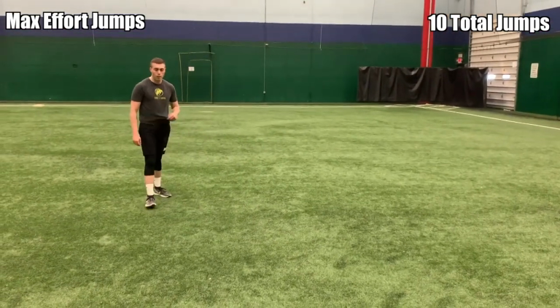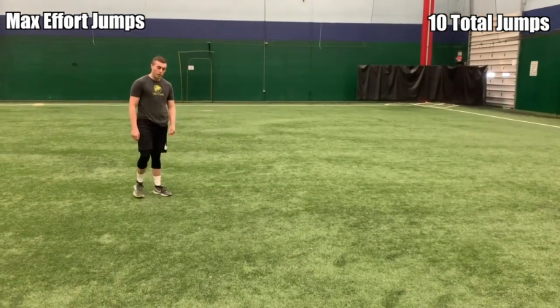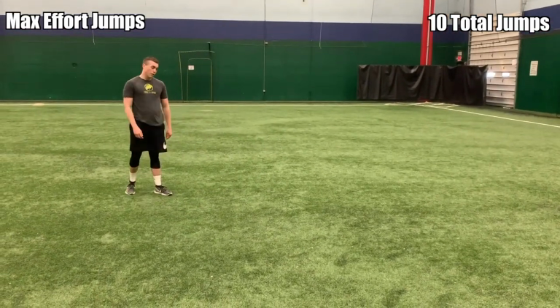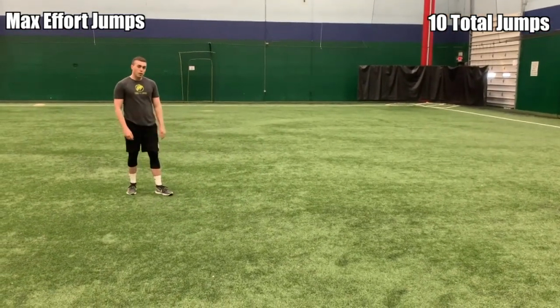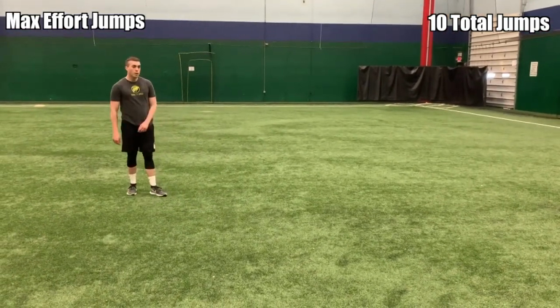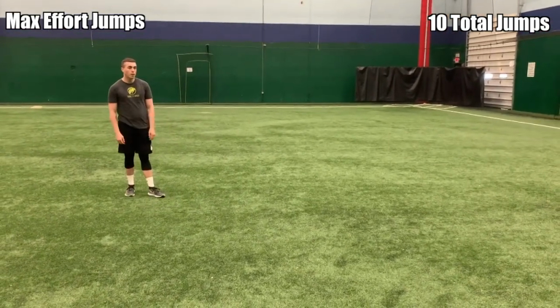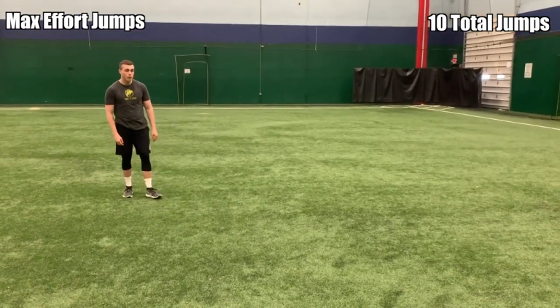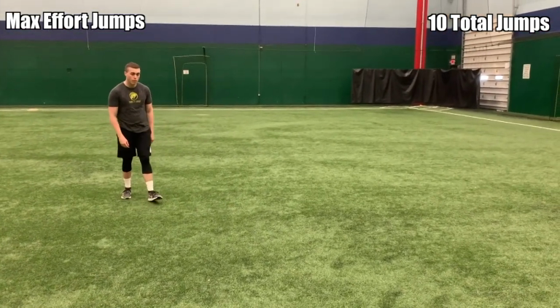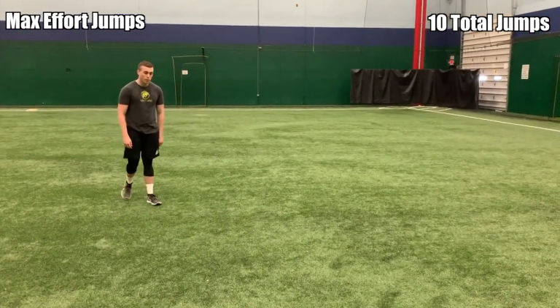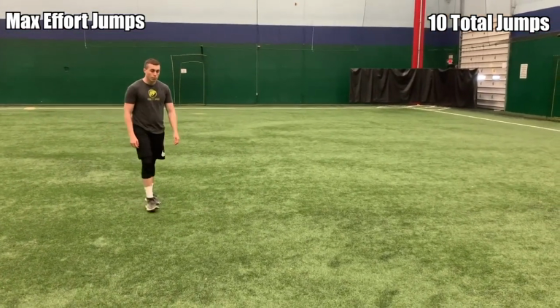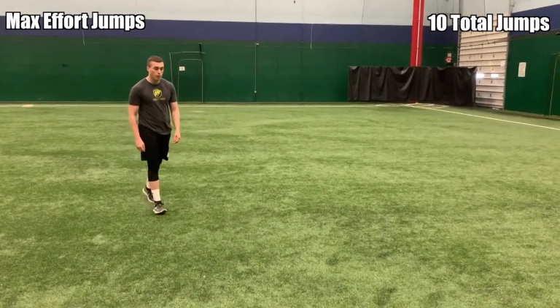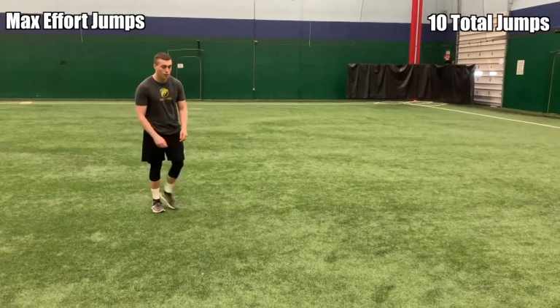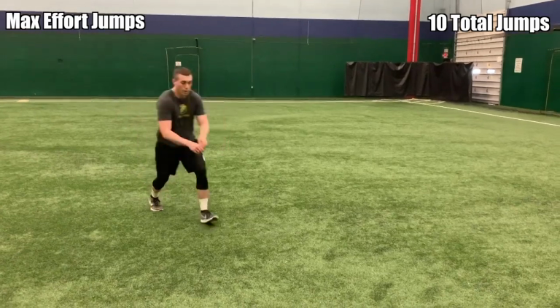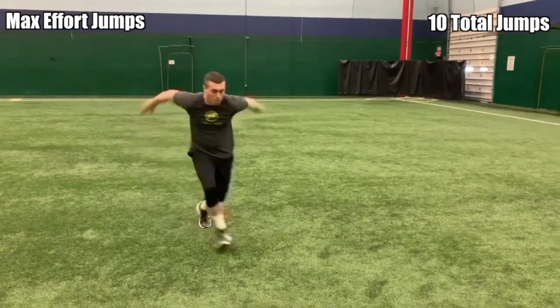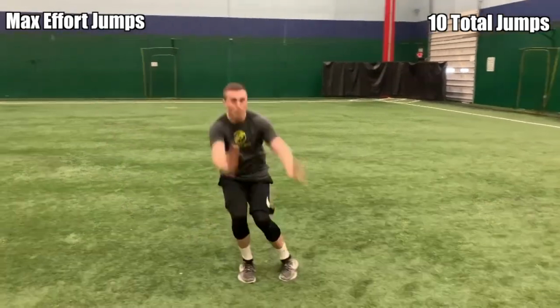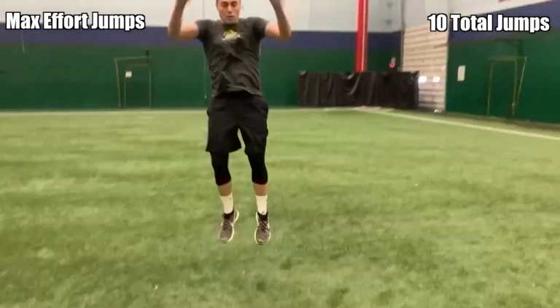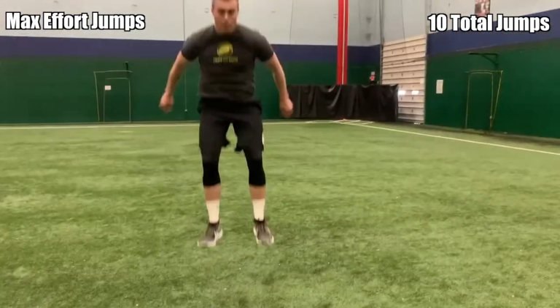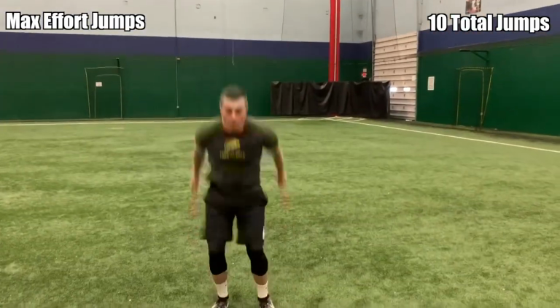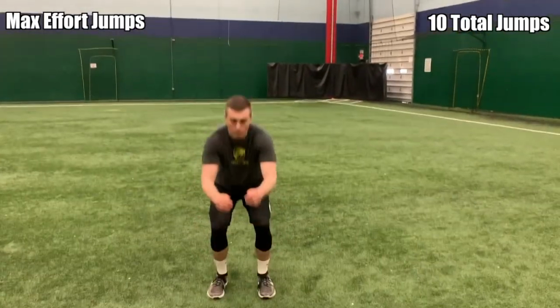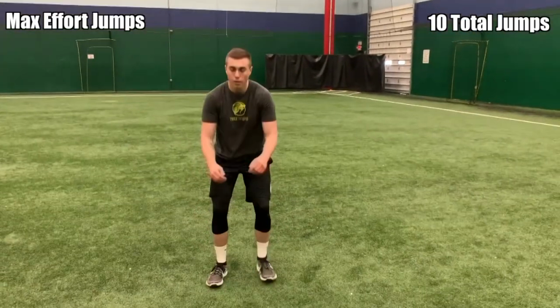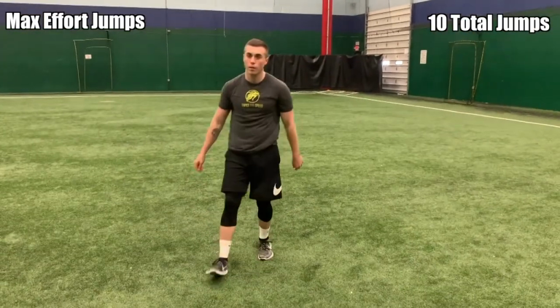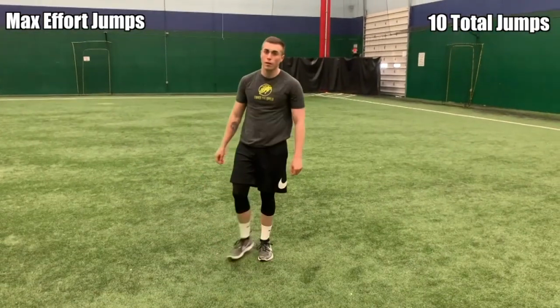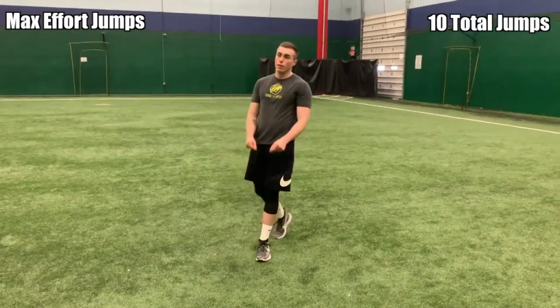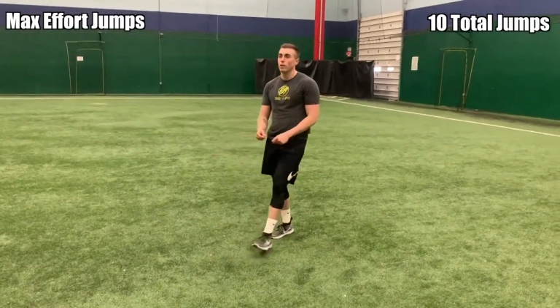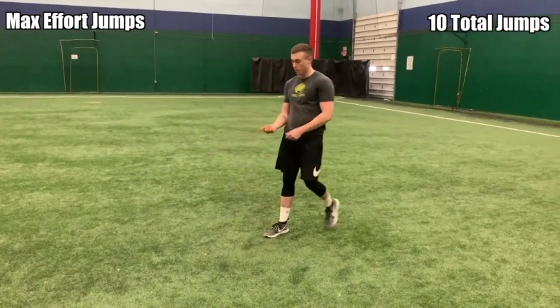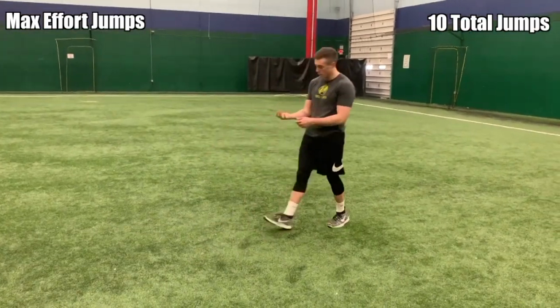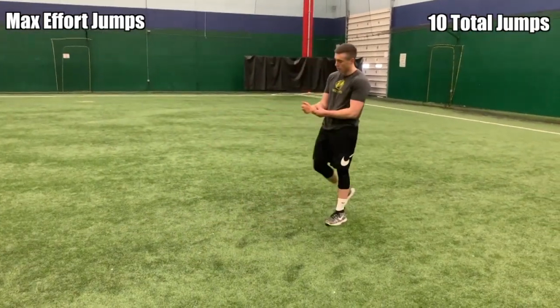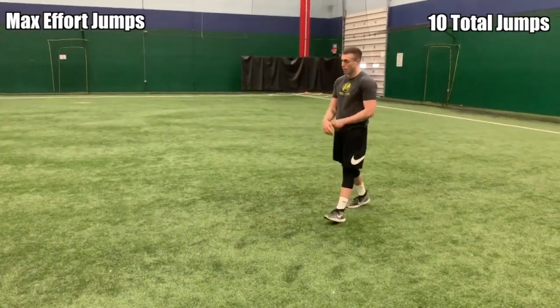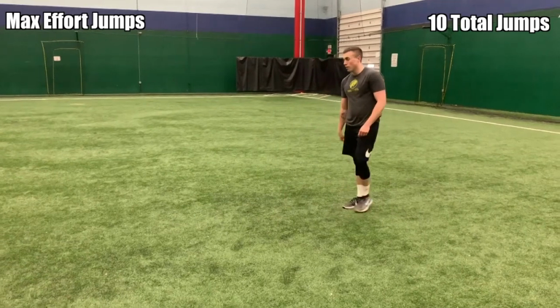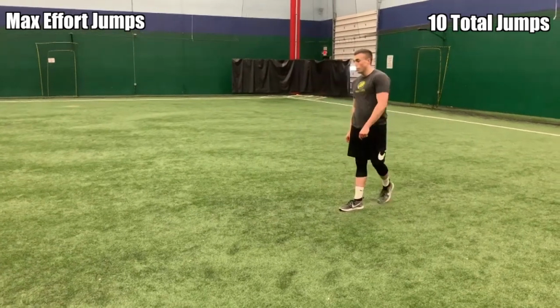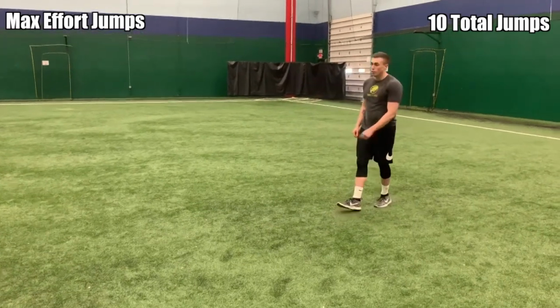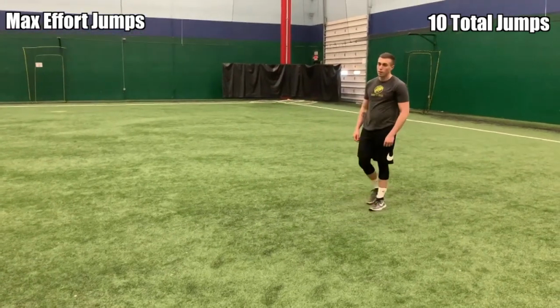Walk a little bit, reset, jump as high as you can. These are called max effort jumps because you want to be jumping as high as possible every single time you explode.